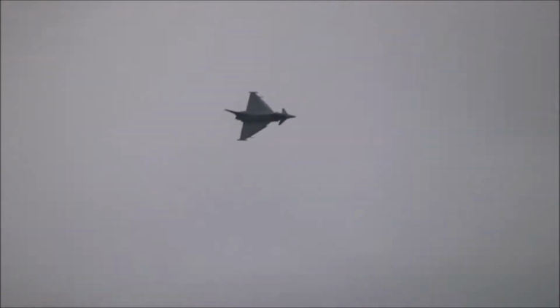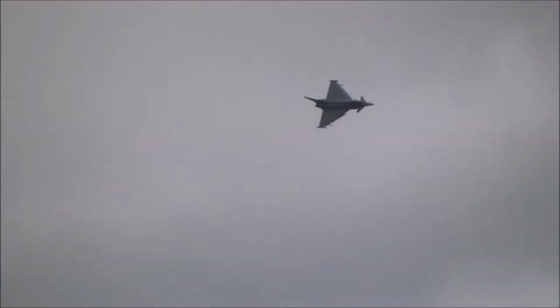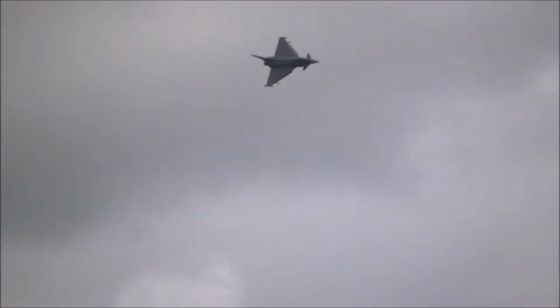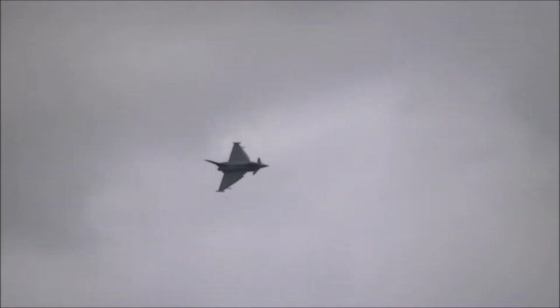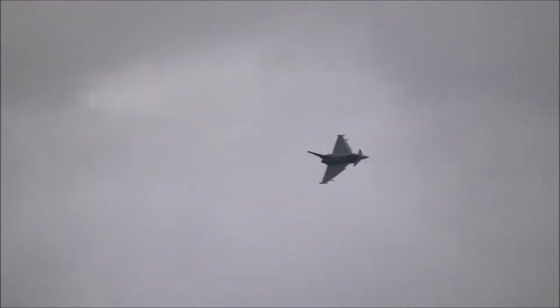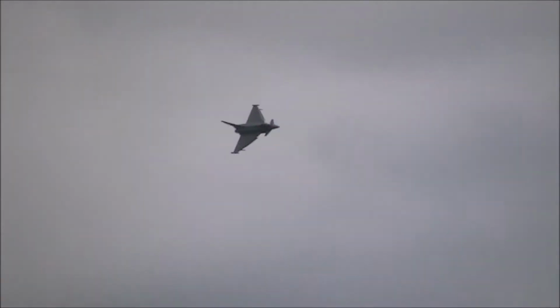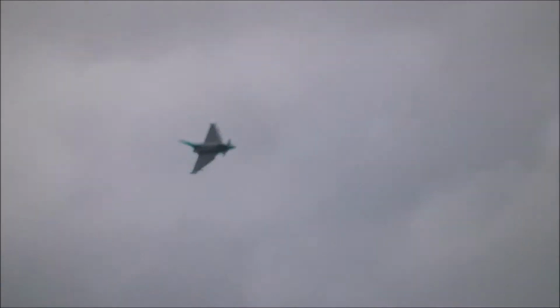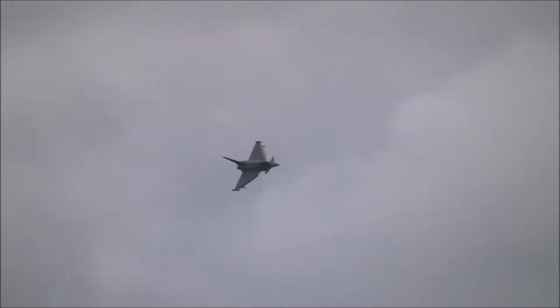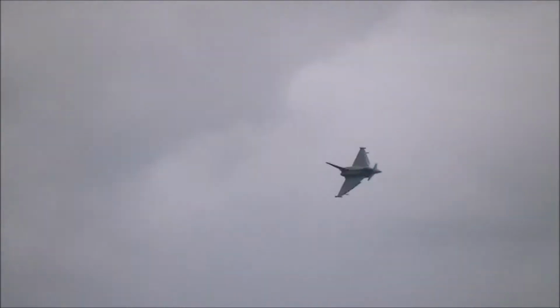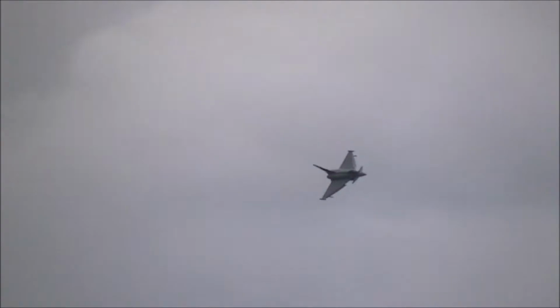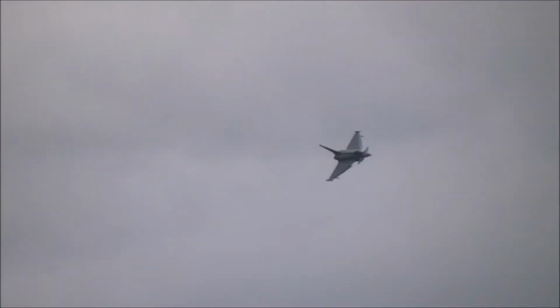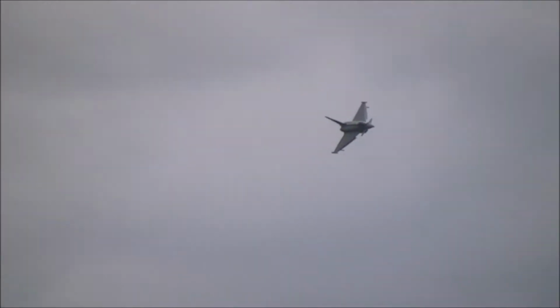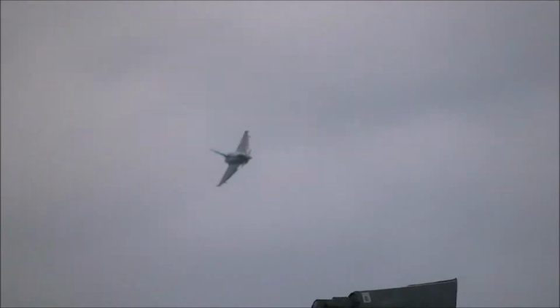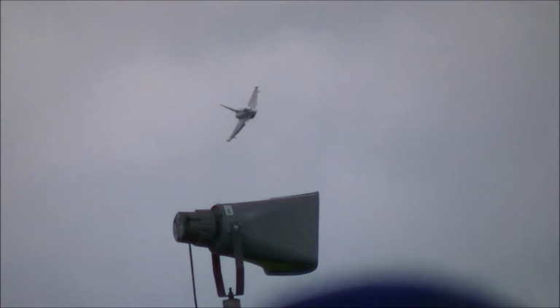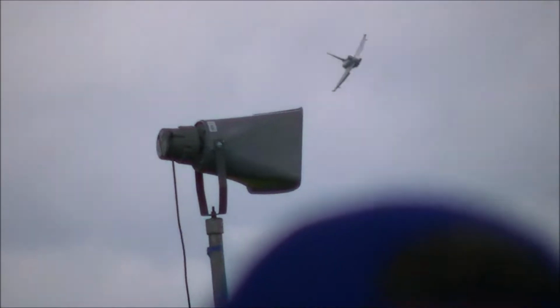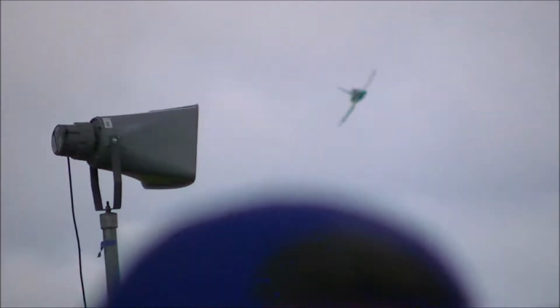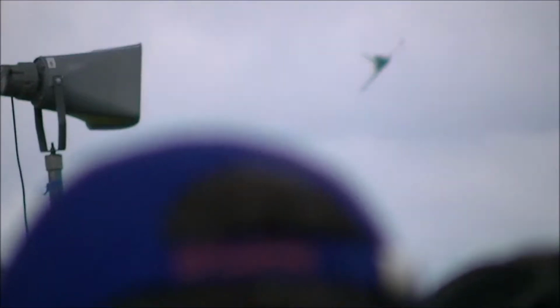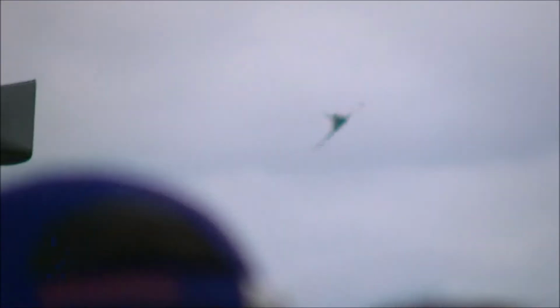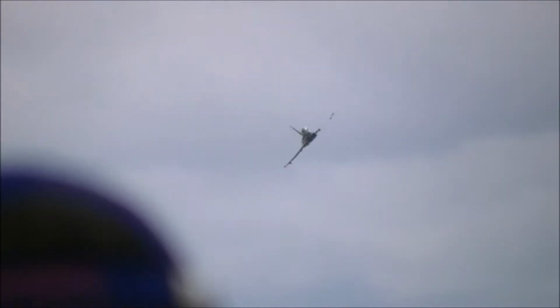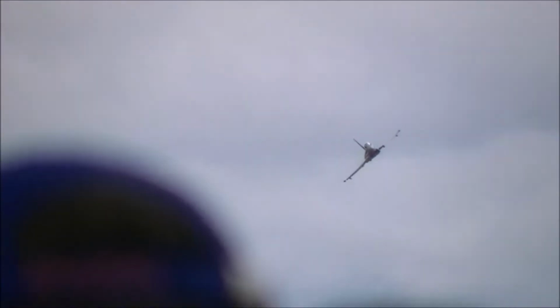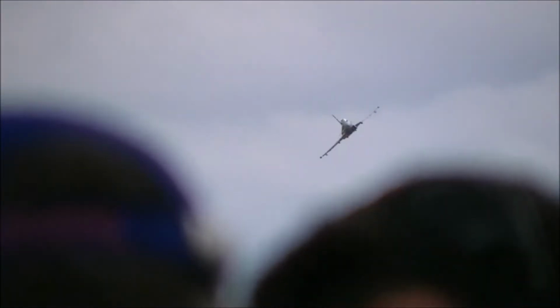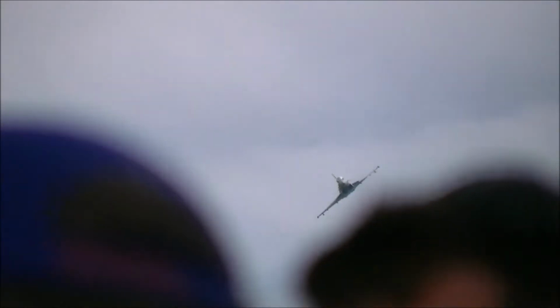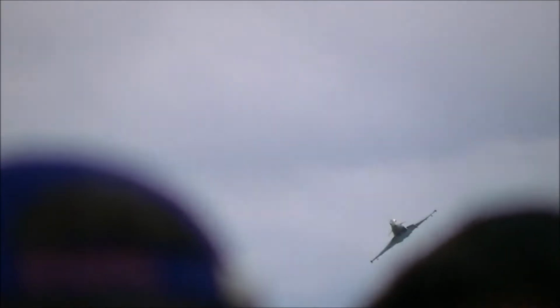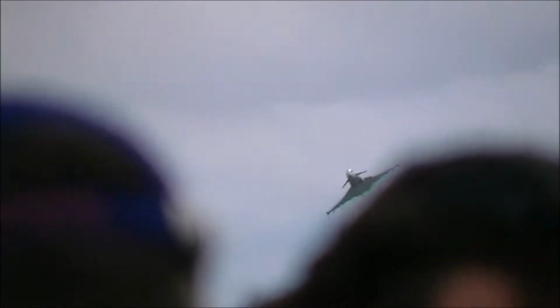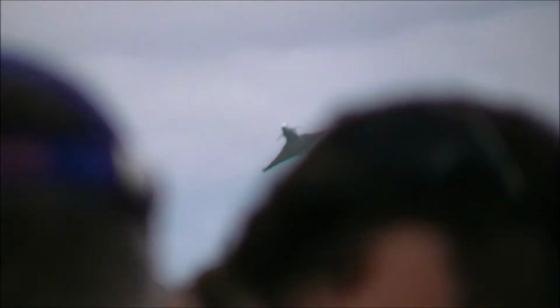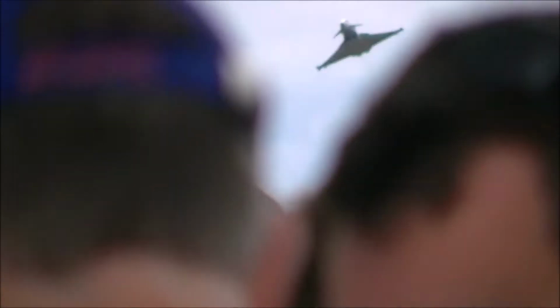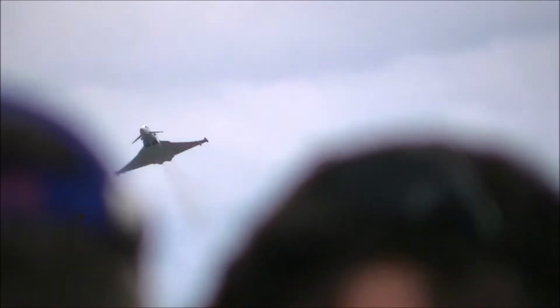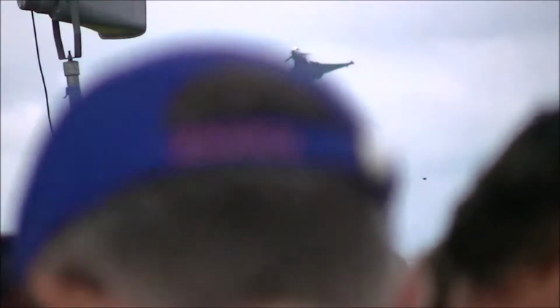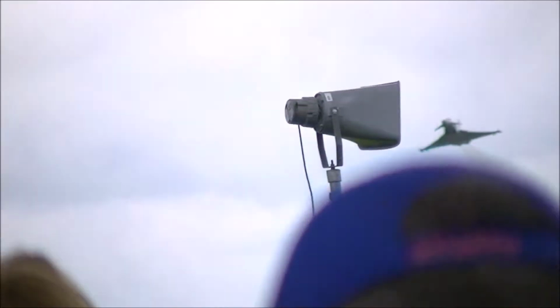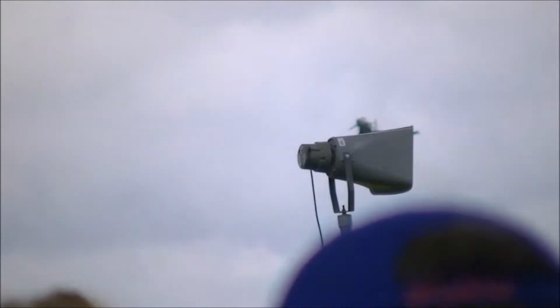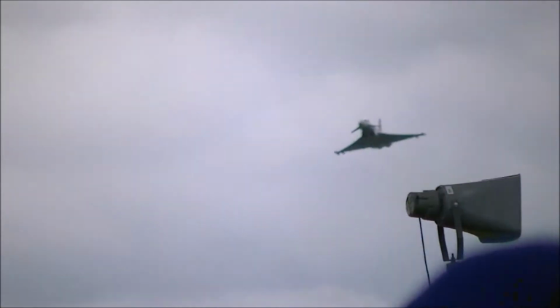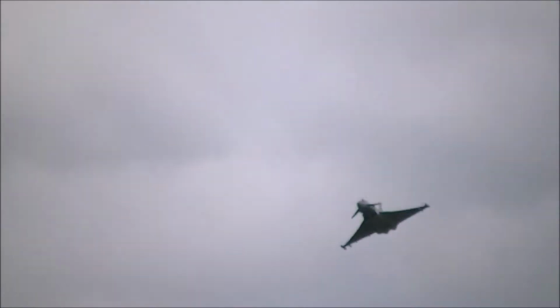The pilot is communicating with air traffic regarding the current cloud base. The cloud base is at 1400 at the moment, and it may just be able to squeeze in a flat show, but let's see how this one develops.